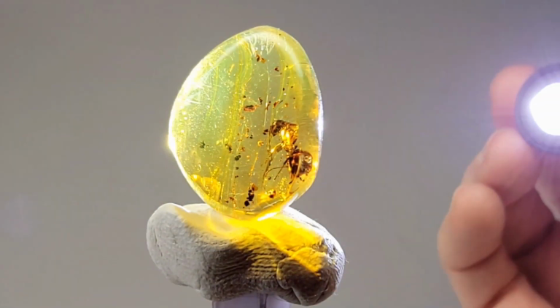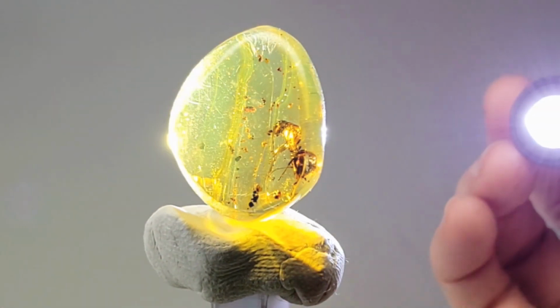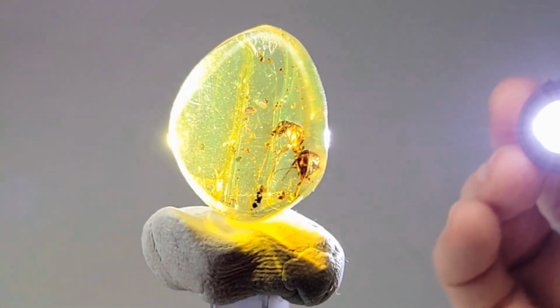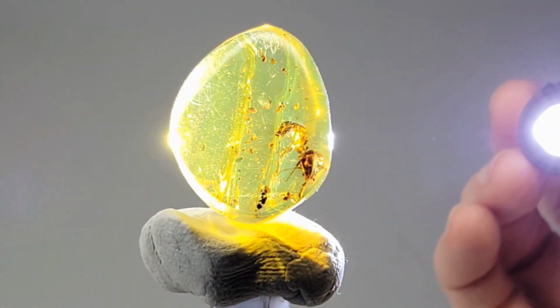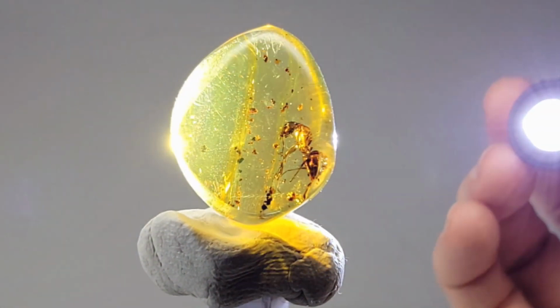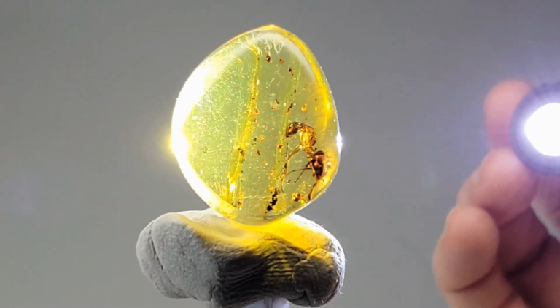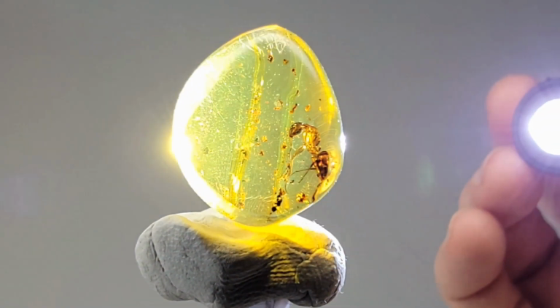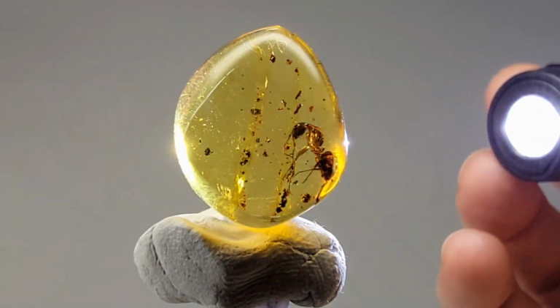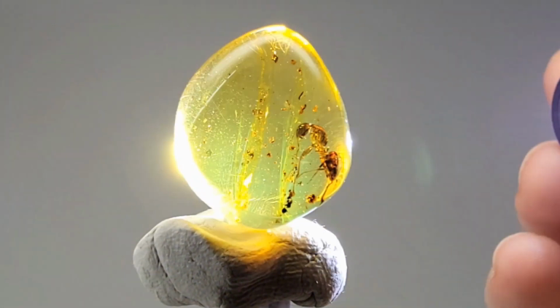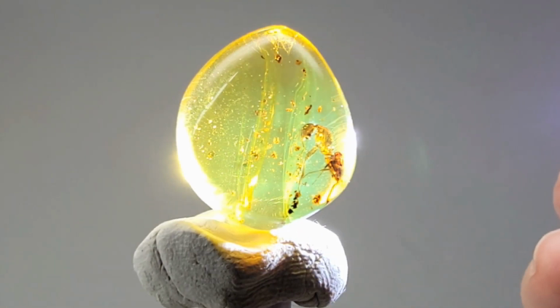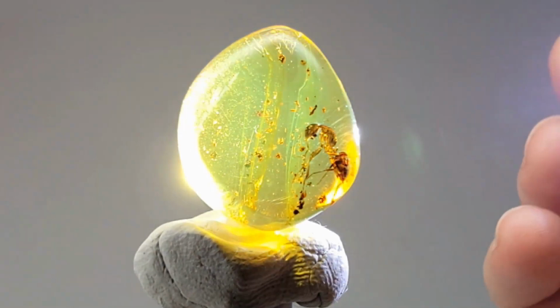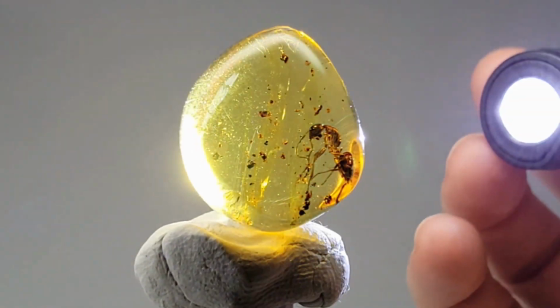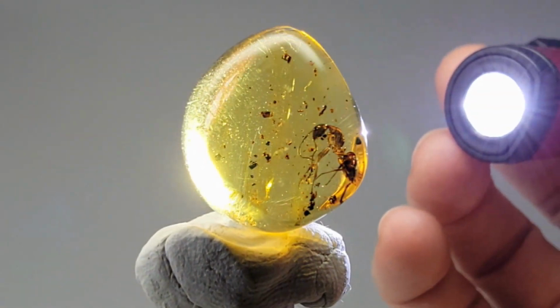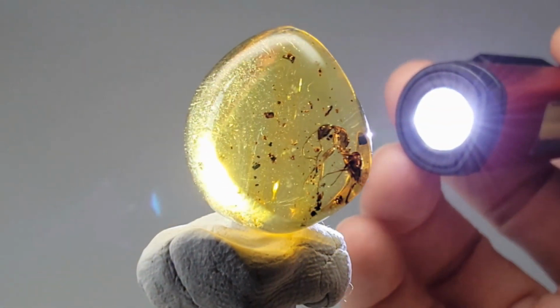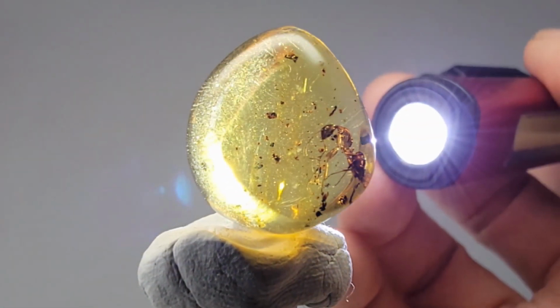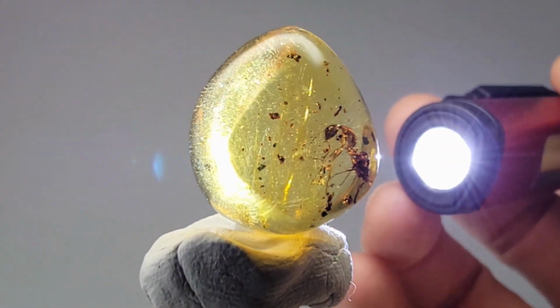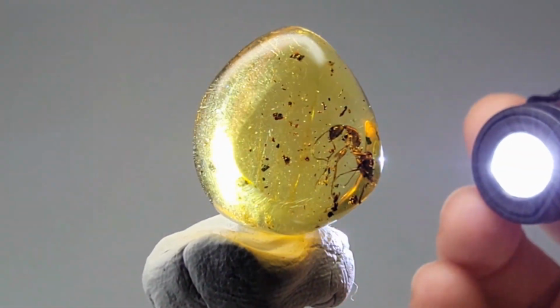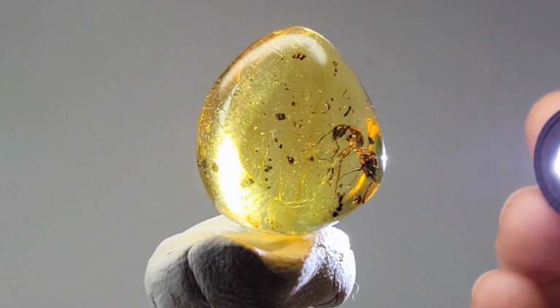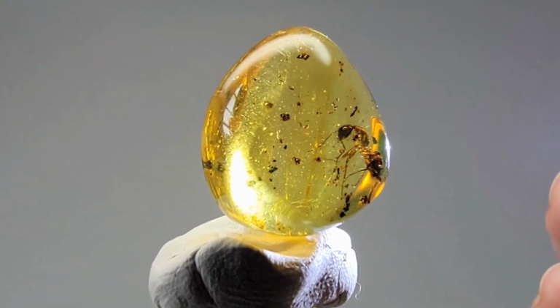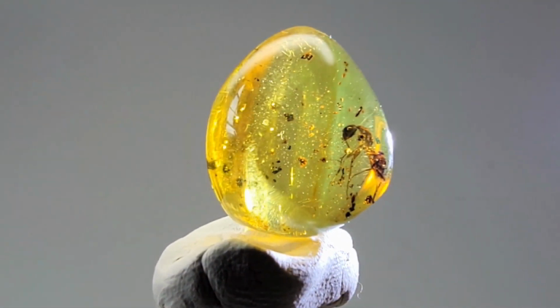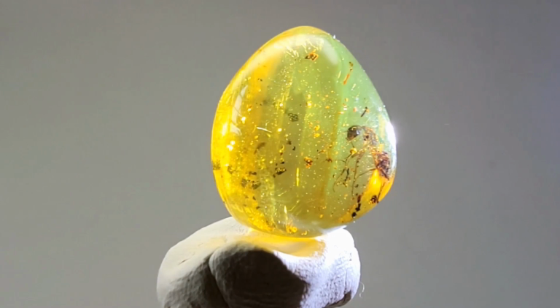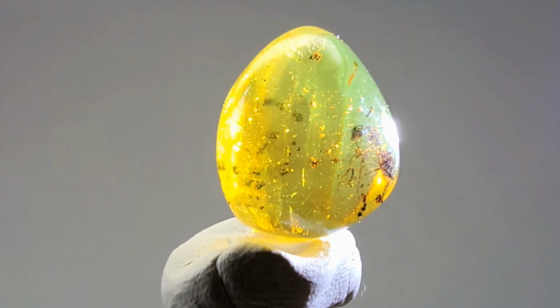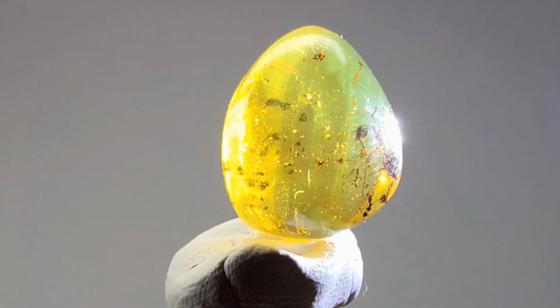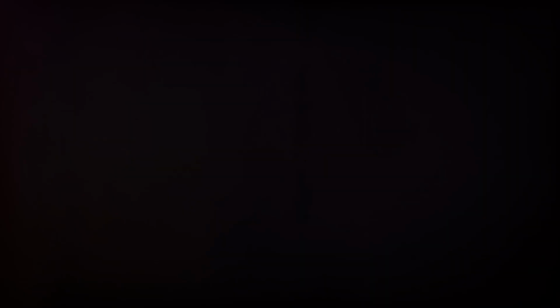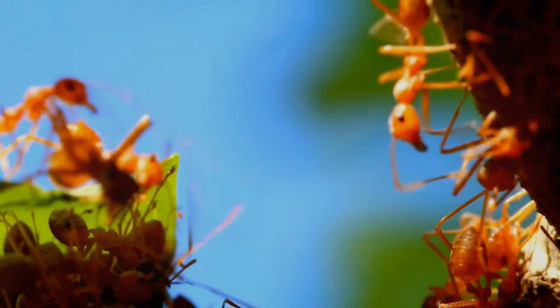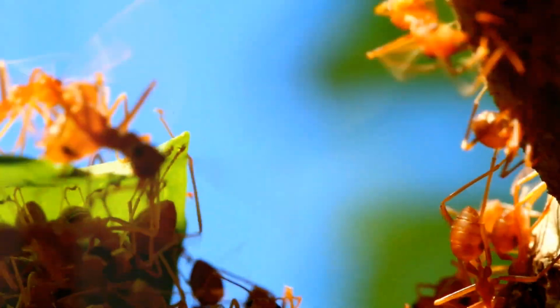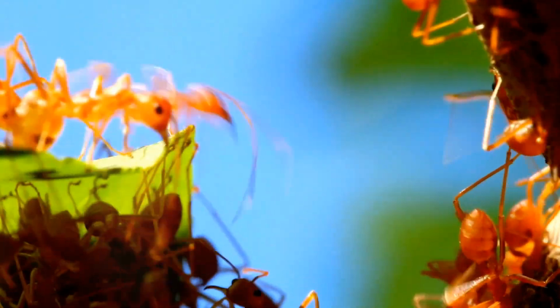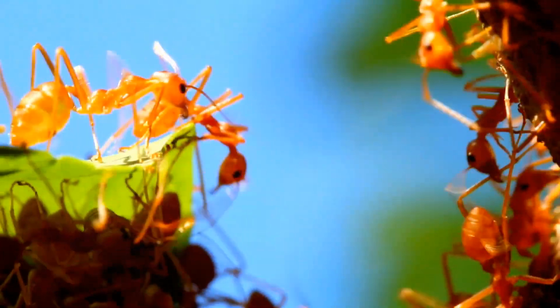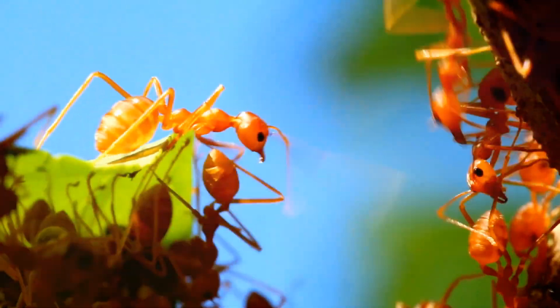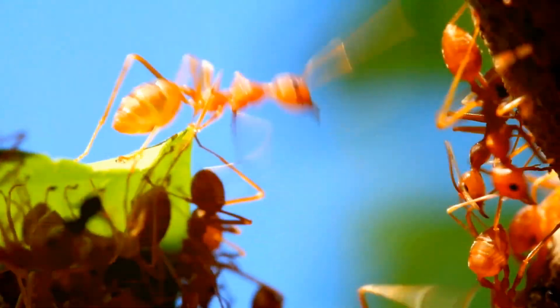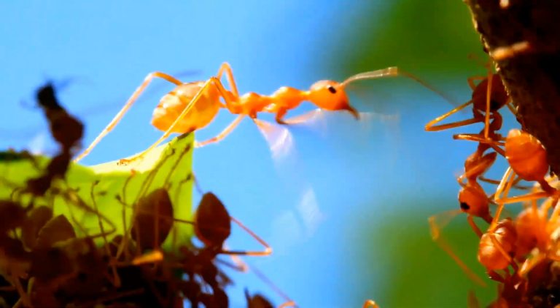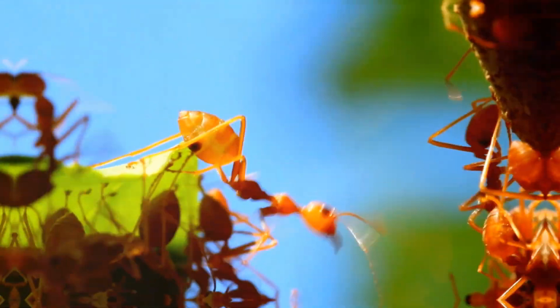Ants like this one were part of an ancient, complex society that once roamed the tropical forests of the Dominican Republic. It's a rare find, preserved perfectly down to its fine details, making it a gem for both collectors and scientists alike.